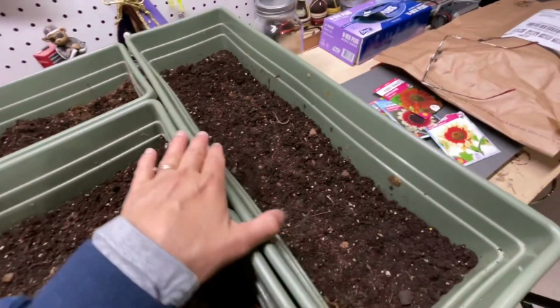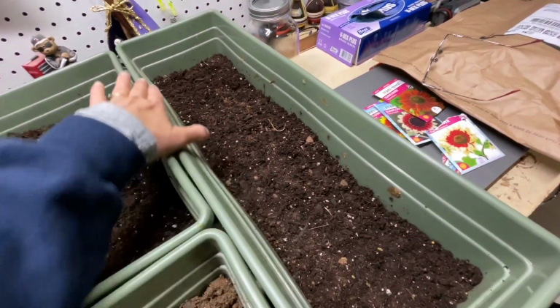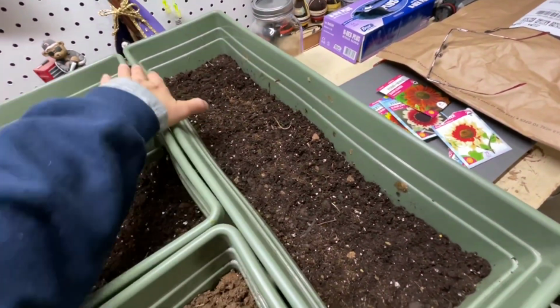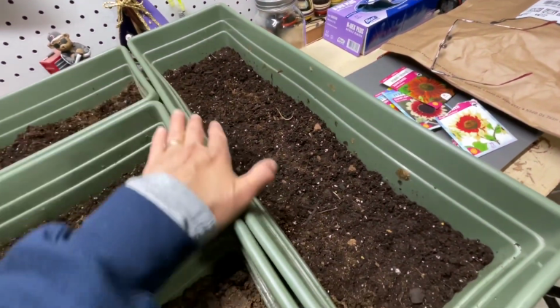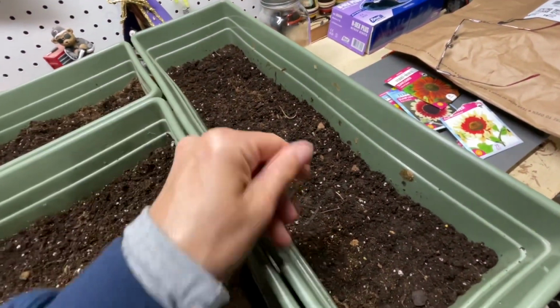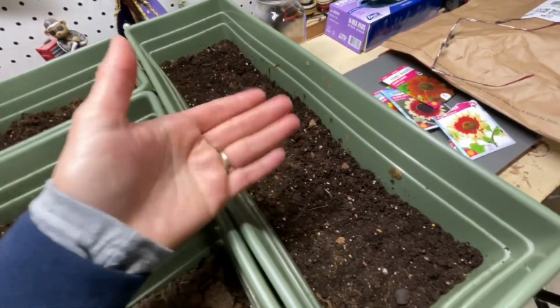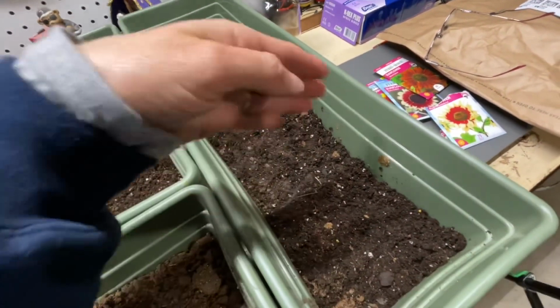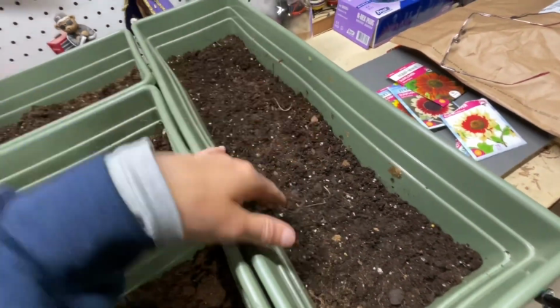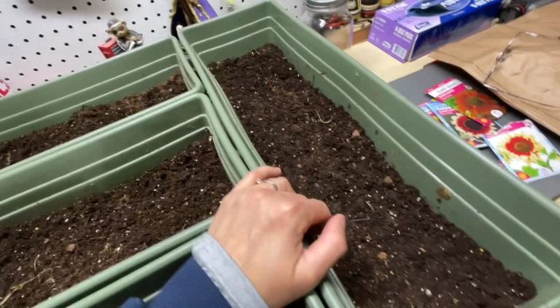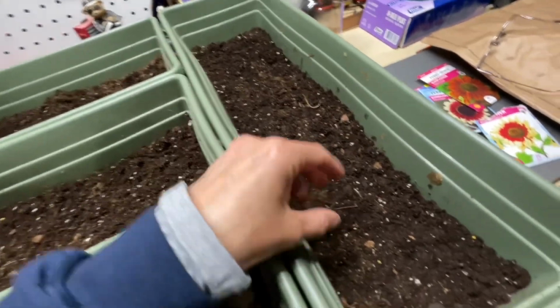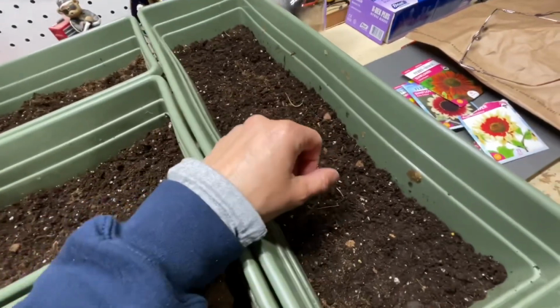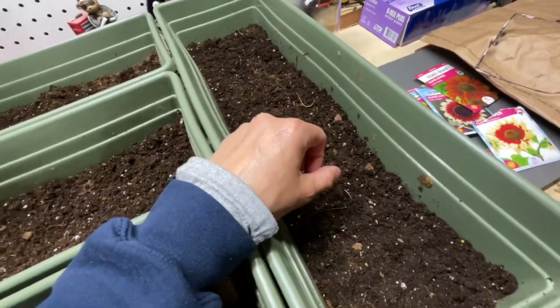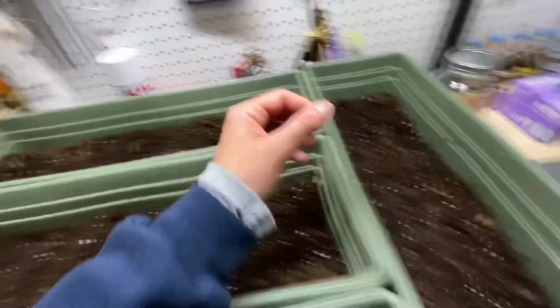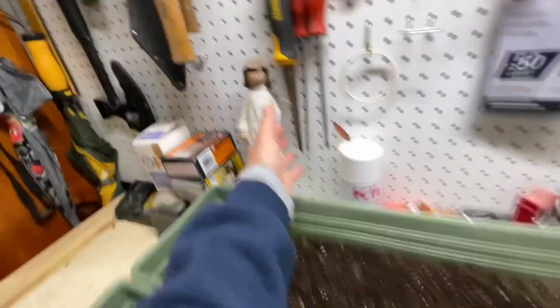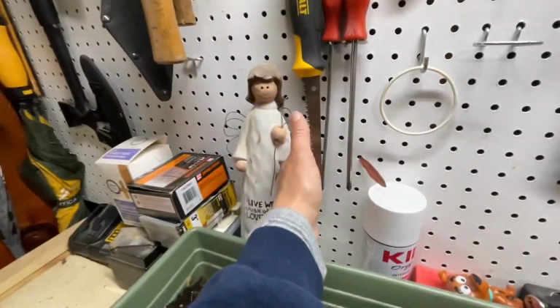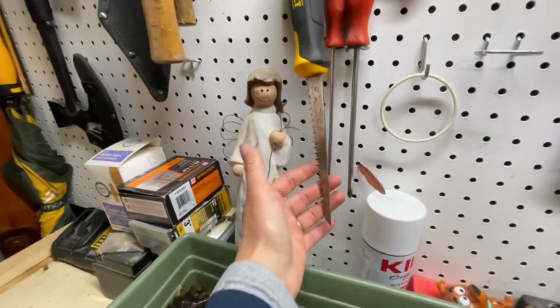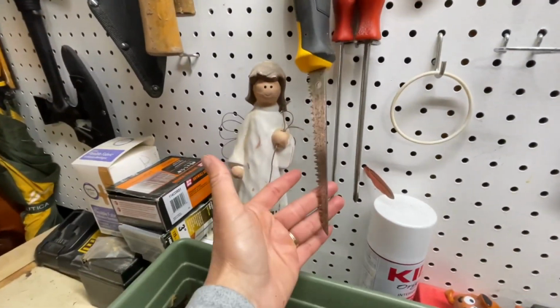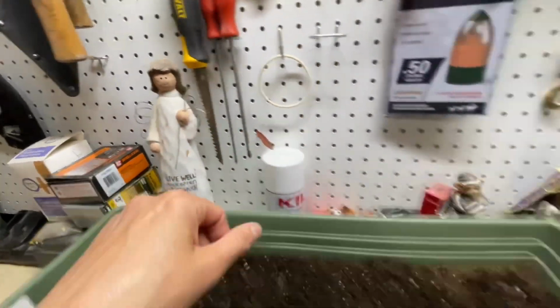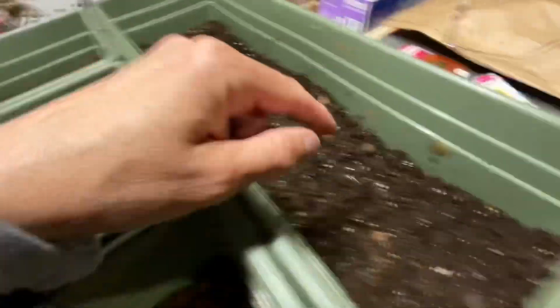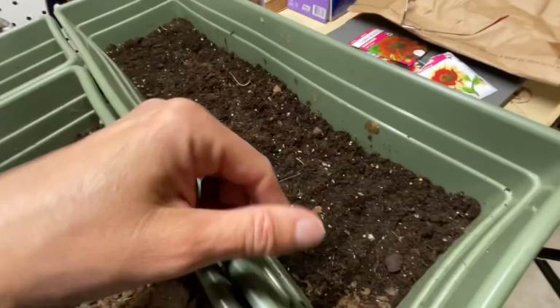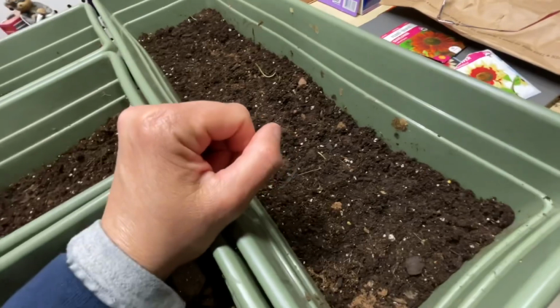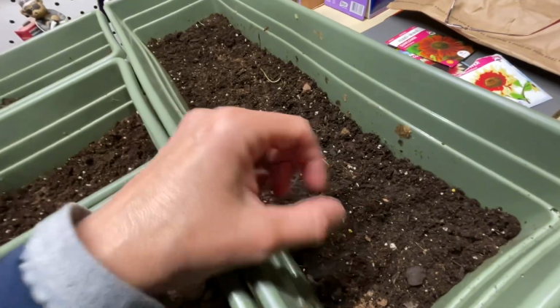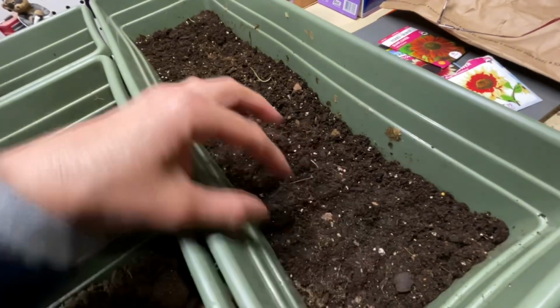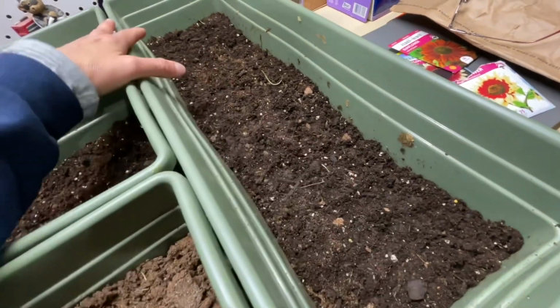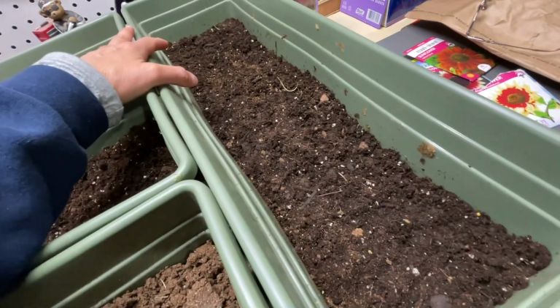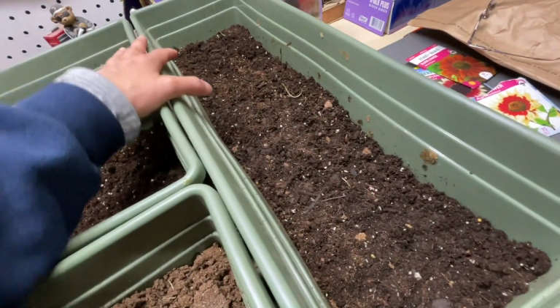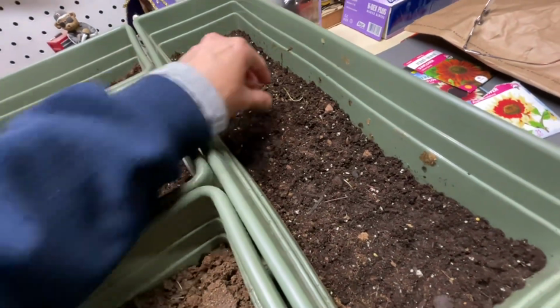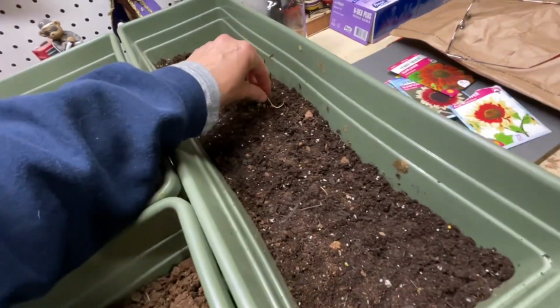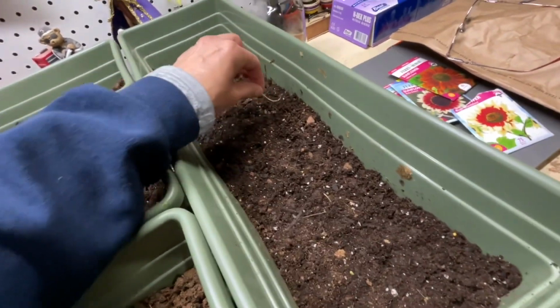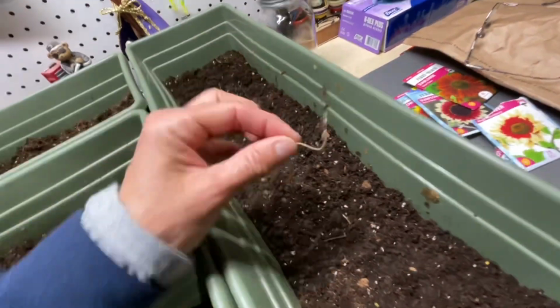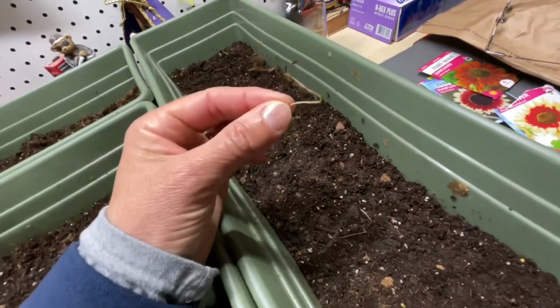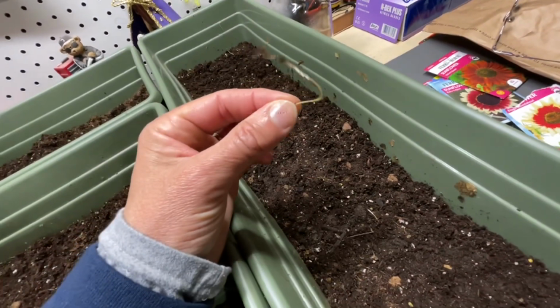Got the sunflower. Start growing. I can separate them and then get it out of there into the garden. I had lettuce here before.